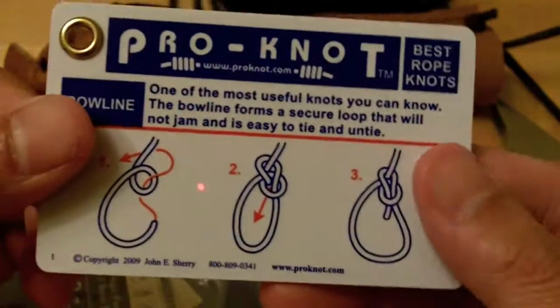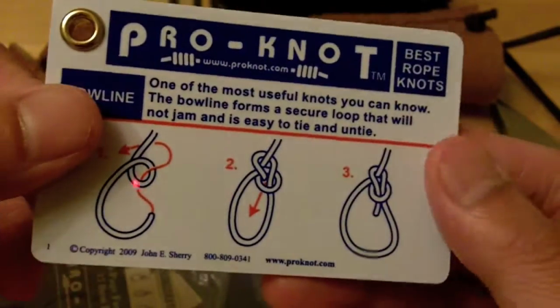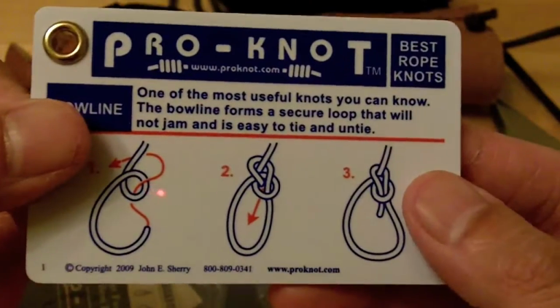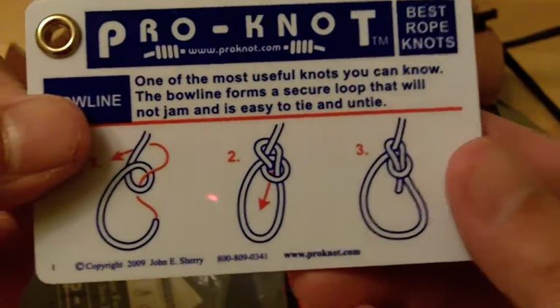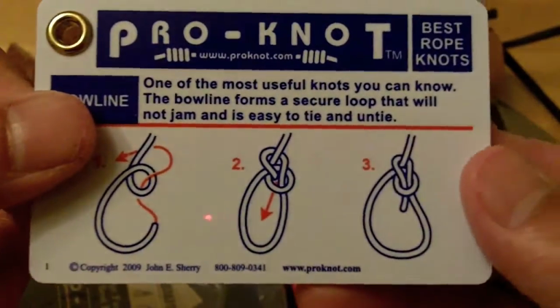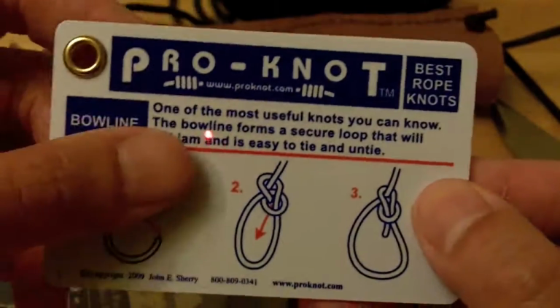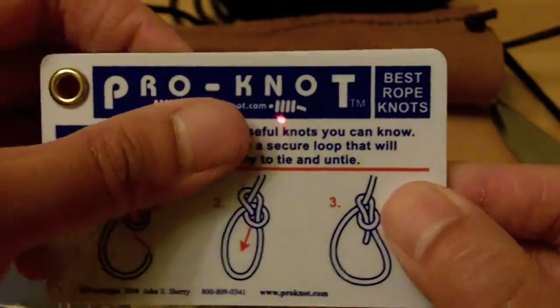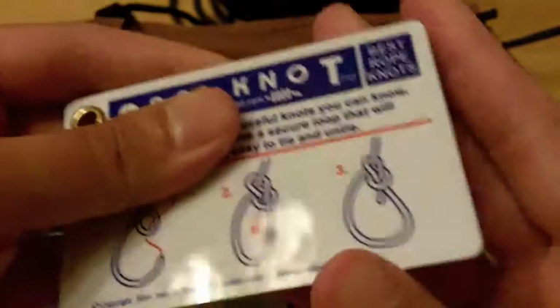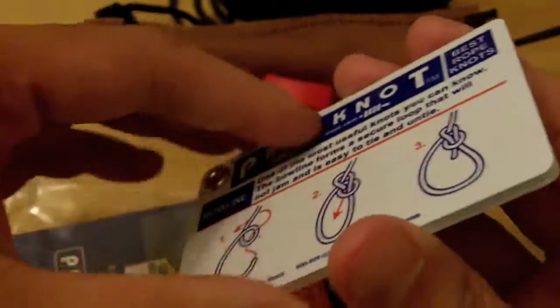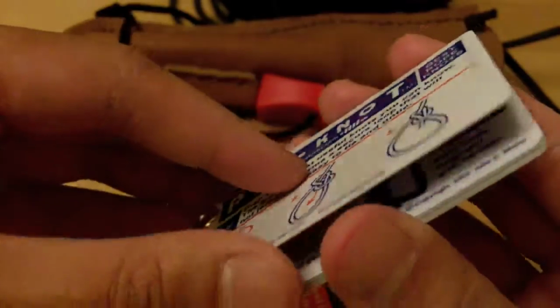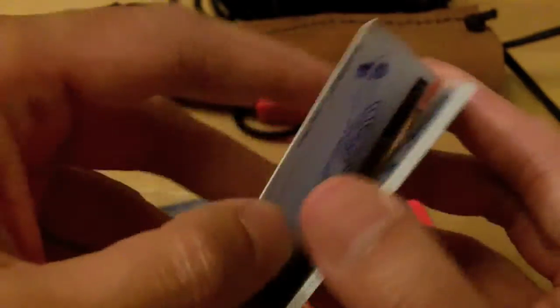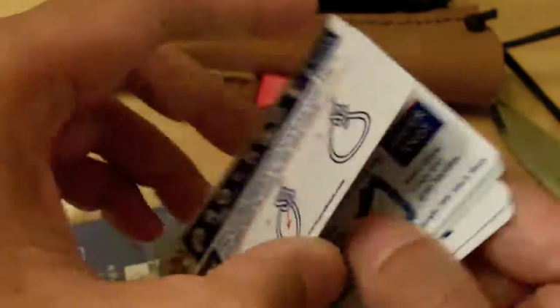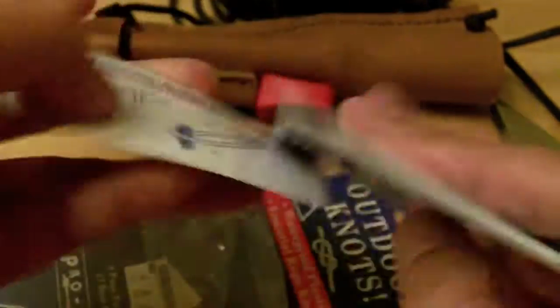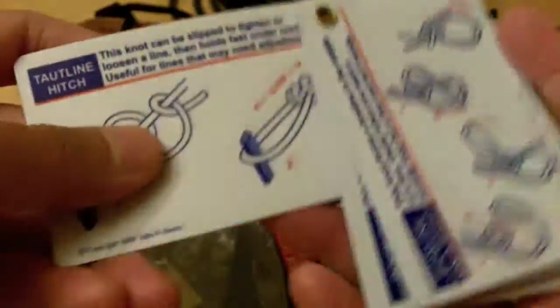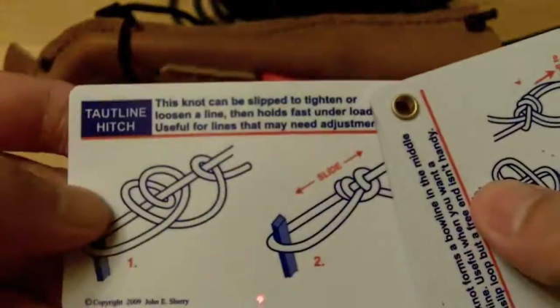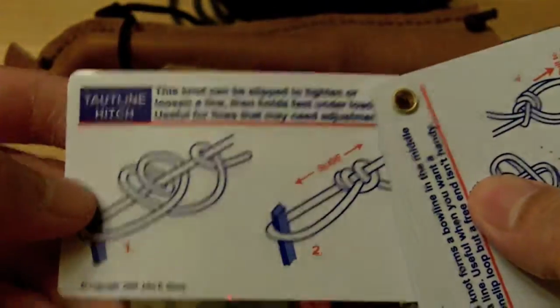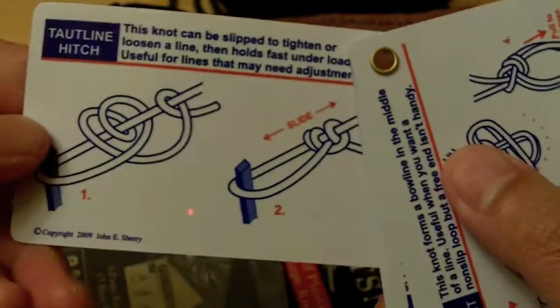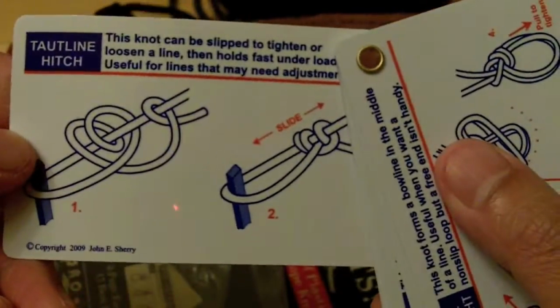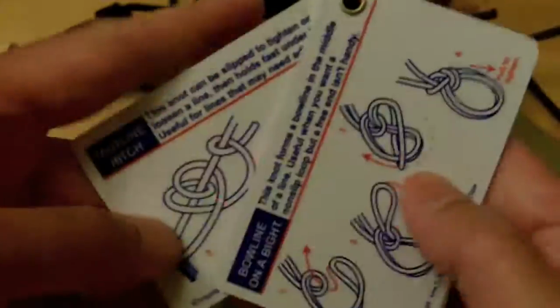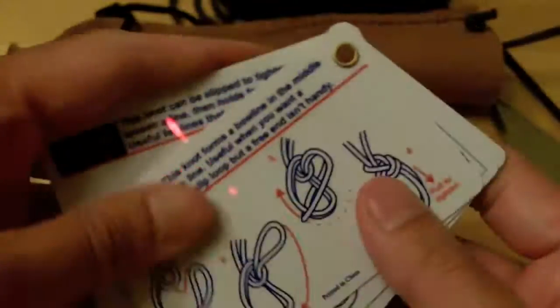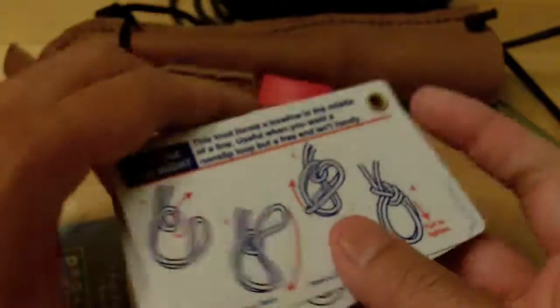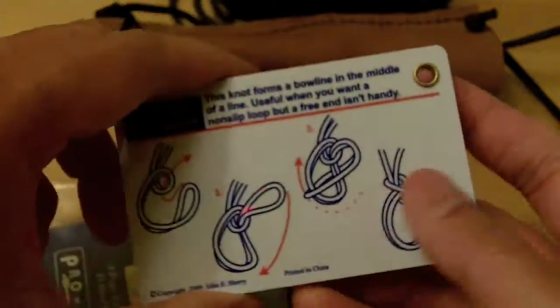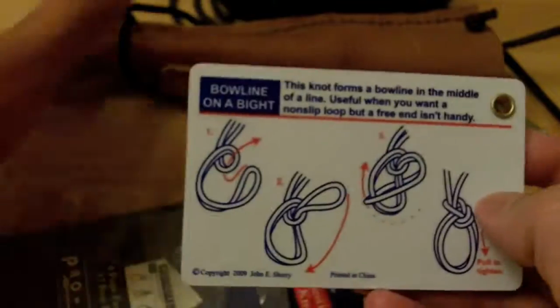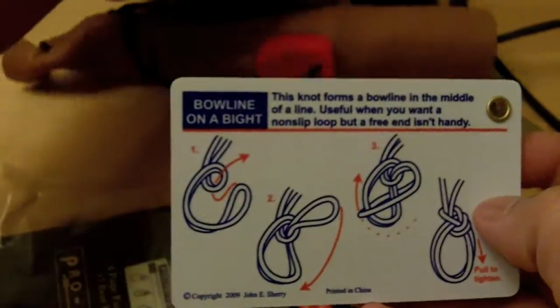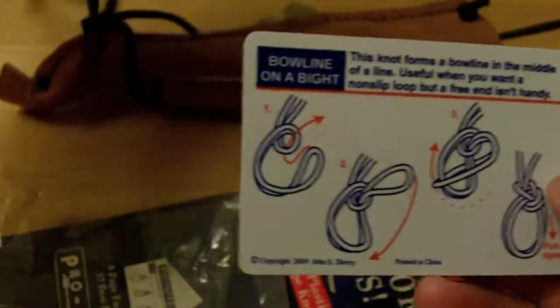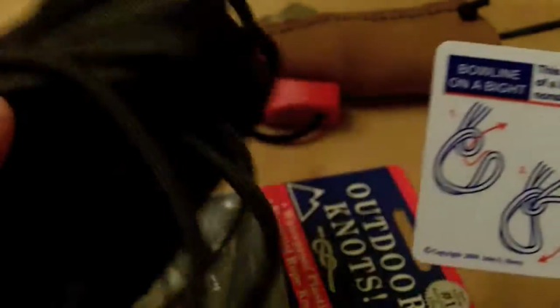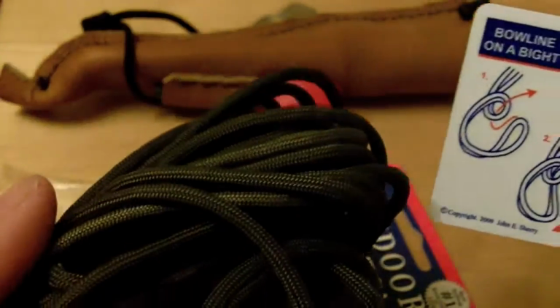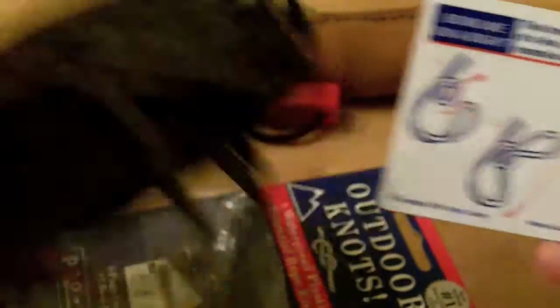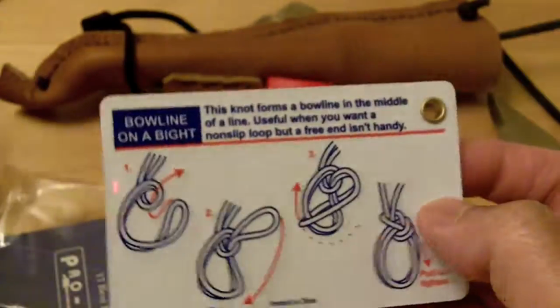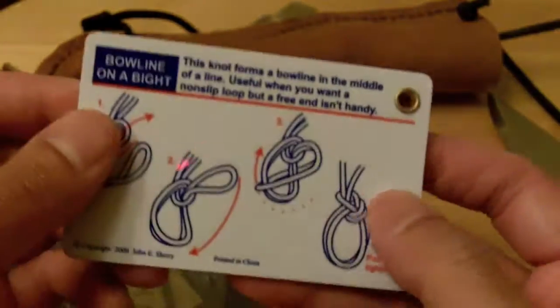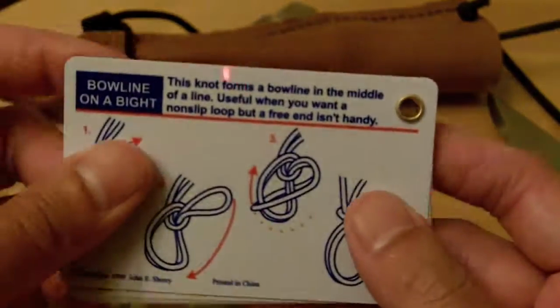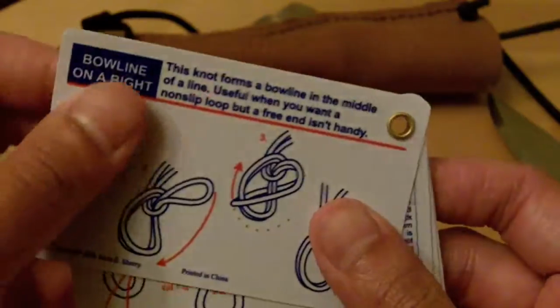So basically these little knot cards will show you the basic knots and how to make them. And especially if you have paracord, you can practice this all day.